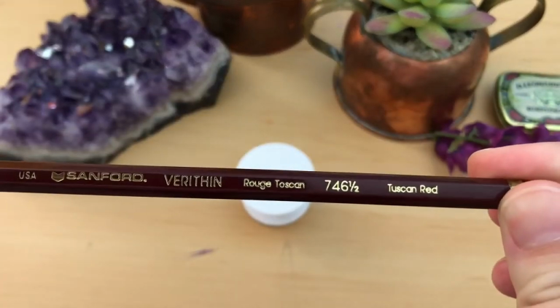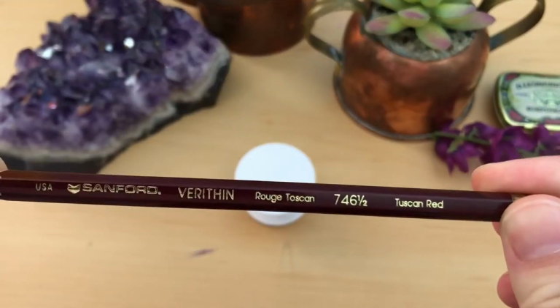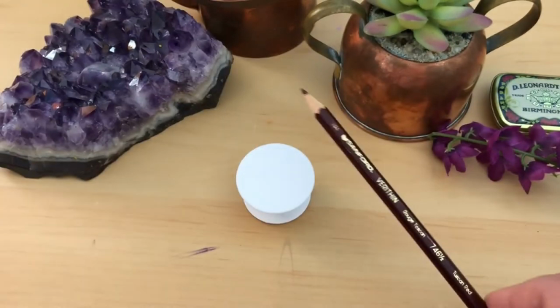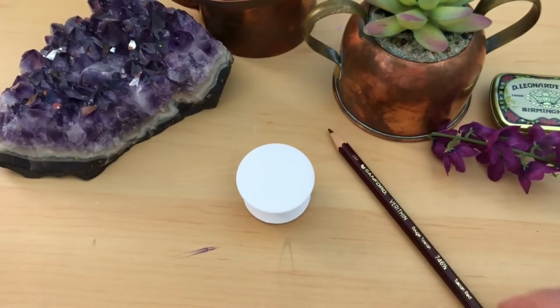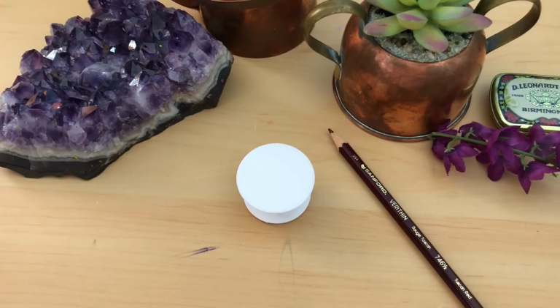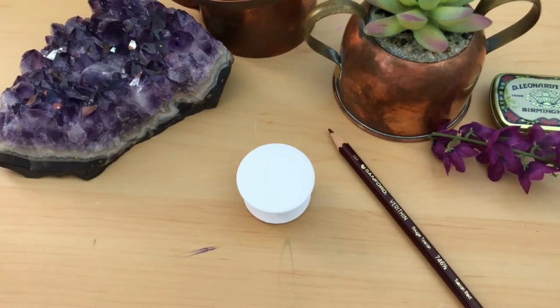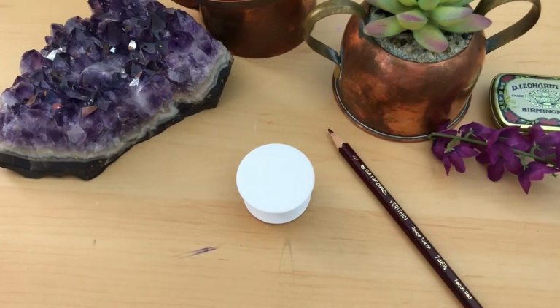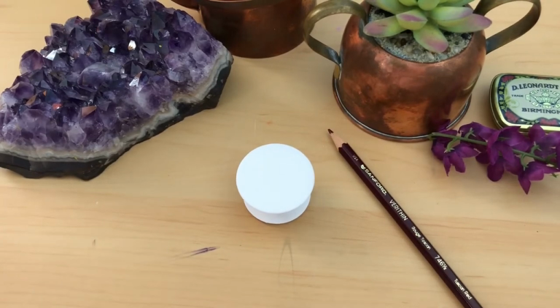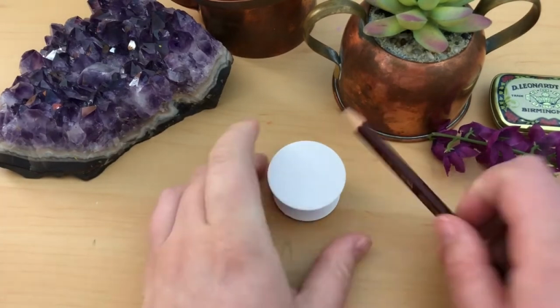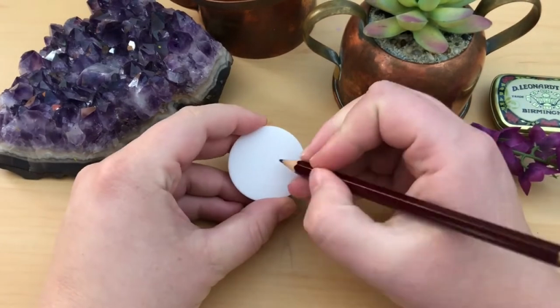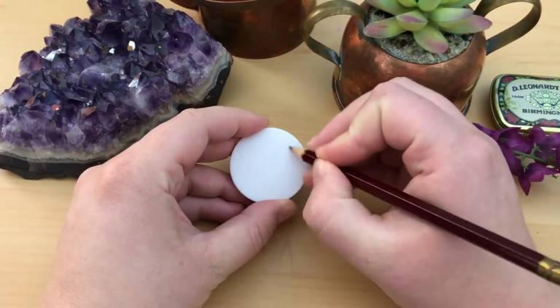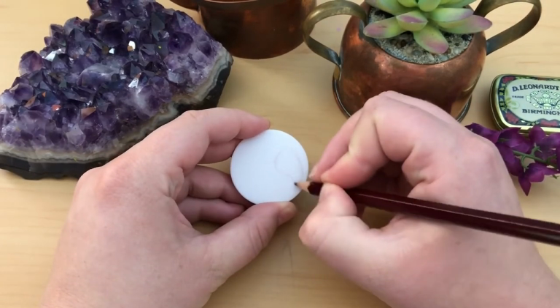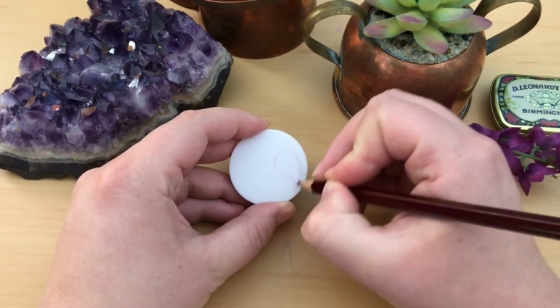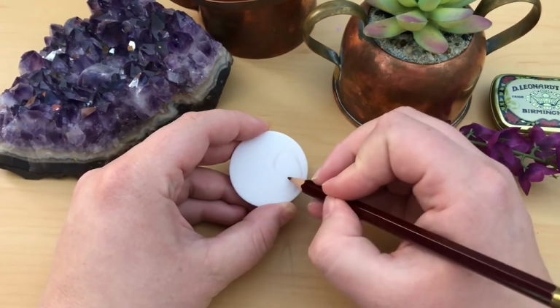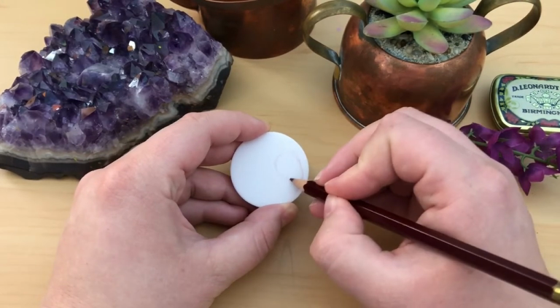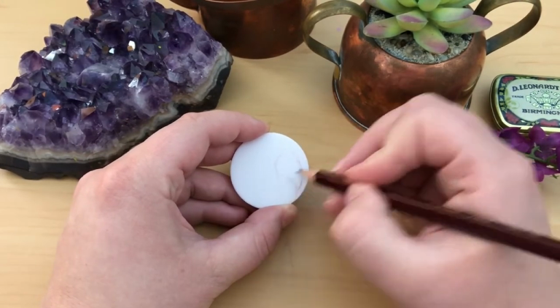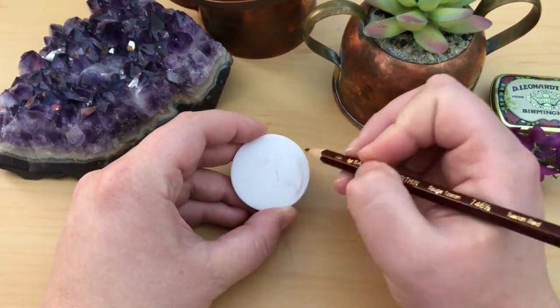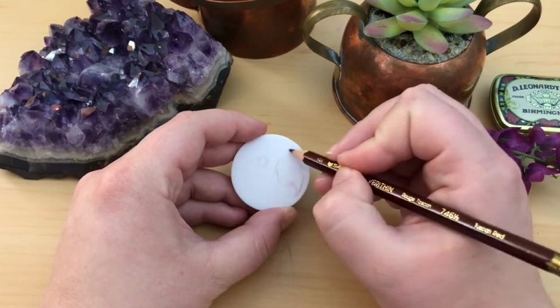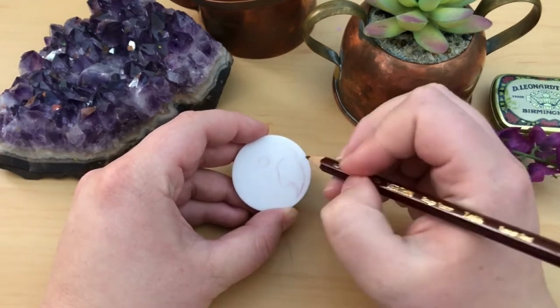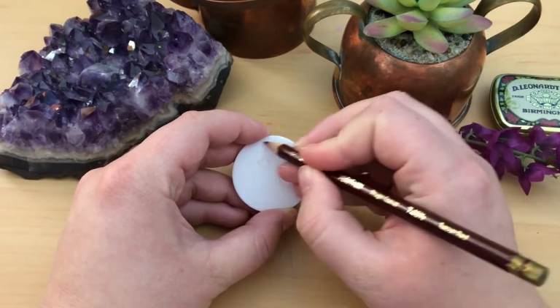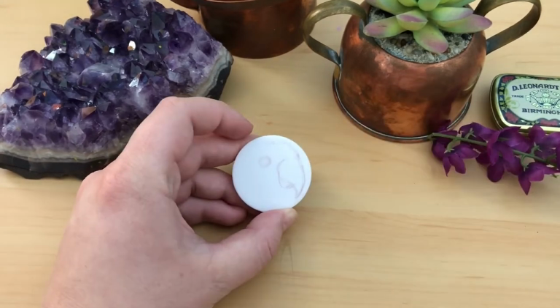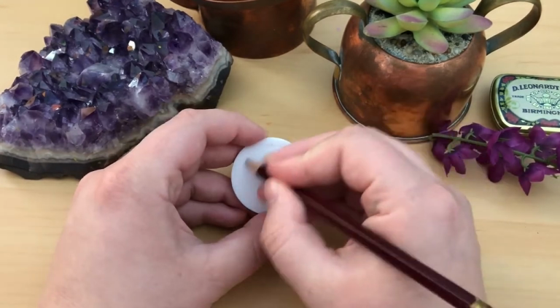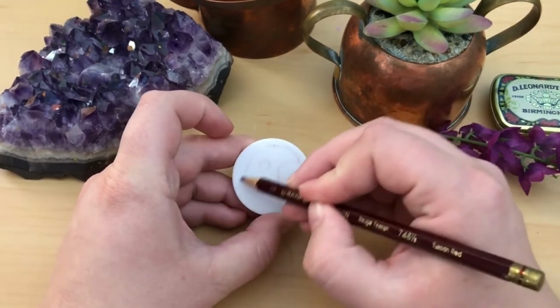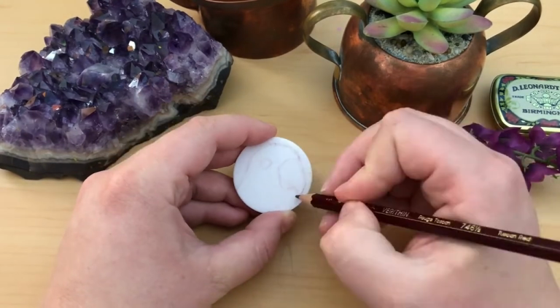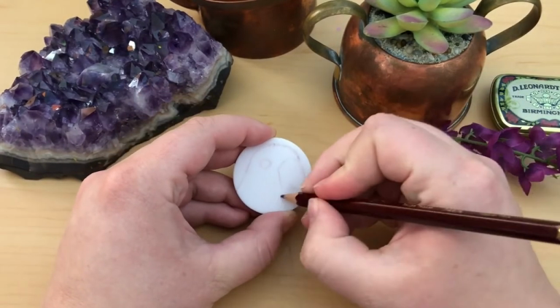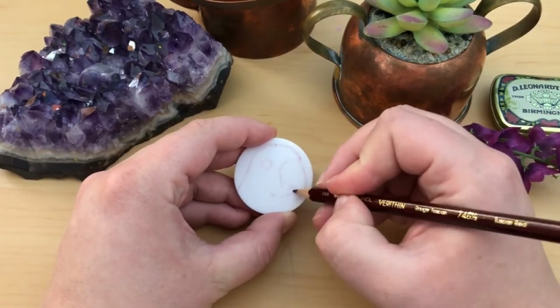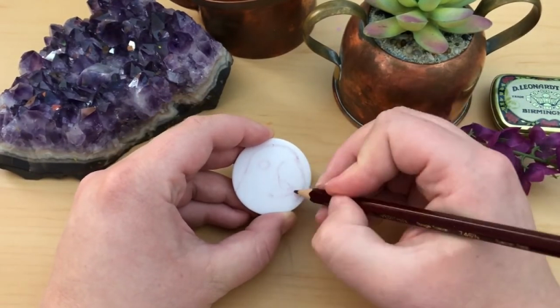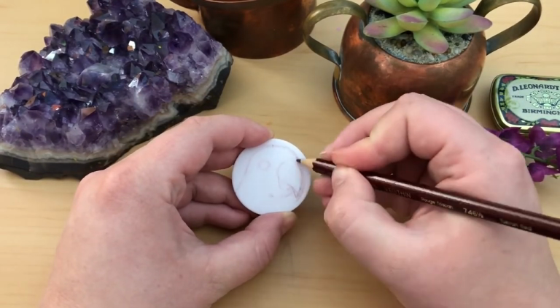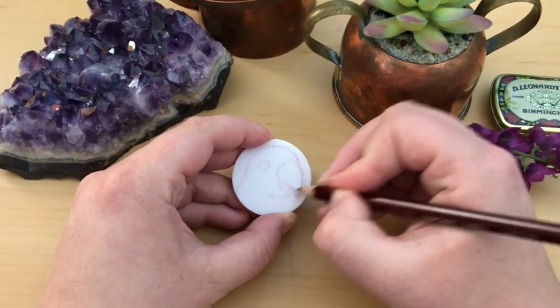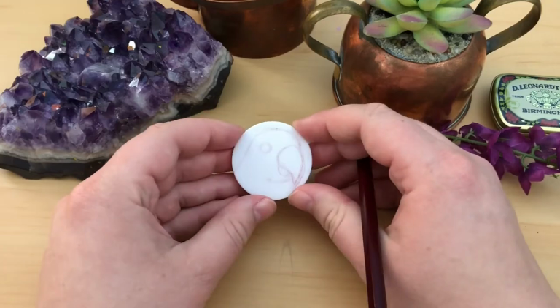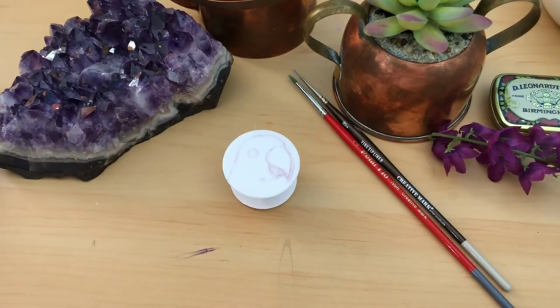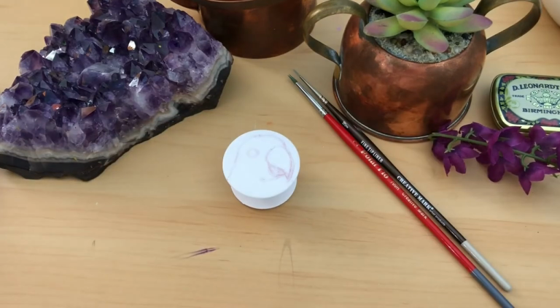Next I take this Prismacolor Very Thin Colored Pencil and sketch out a rough design. I use this brand of colored pencil because it tends to show up the best, doesn't smear like regular graphite, and doesn't affect the paint adhering to the surface like a waxier colored pencil would.